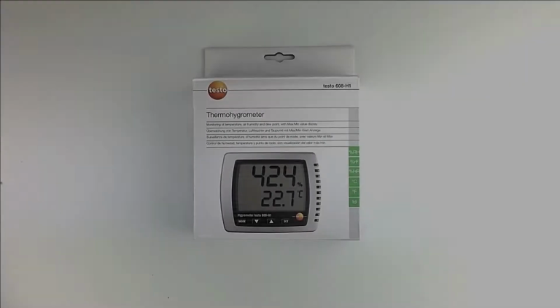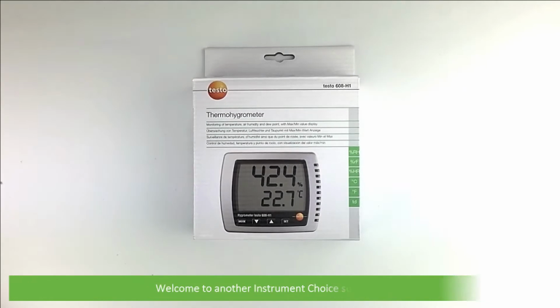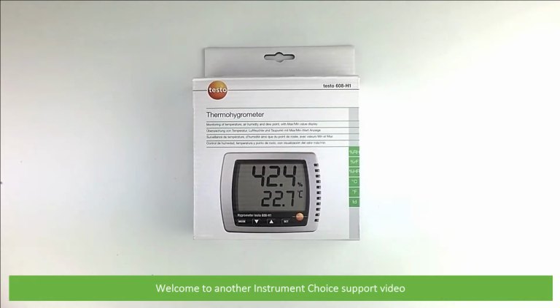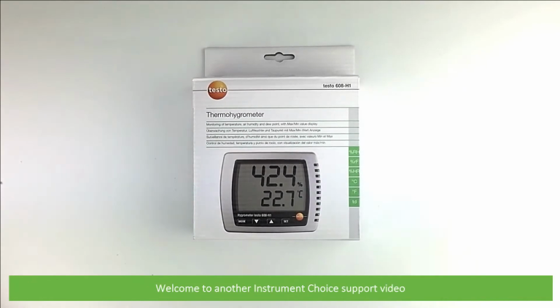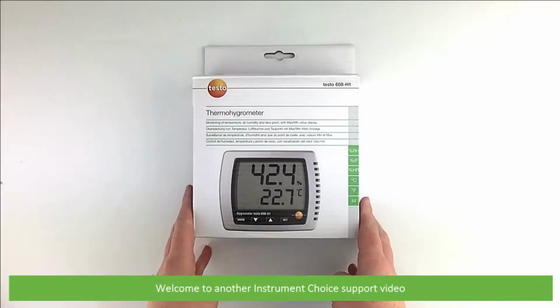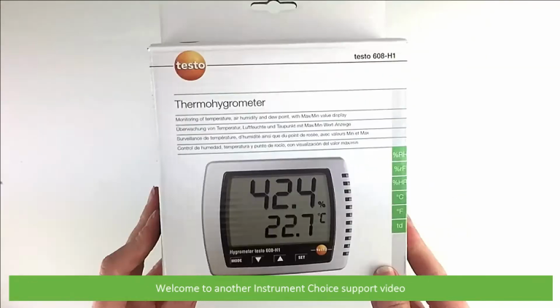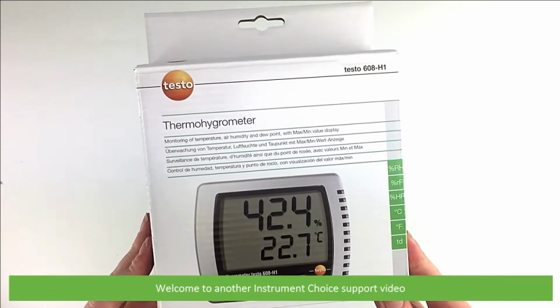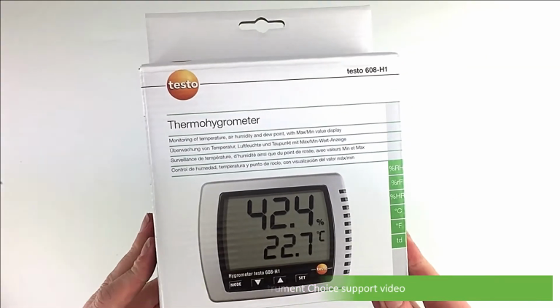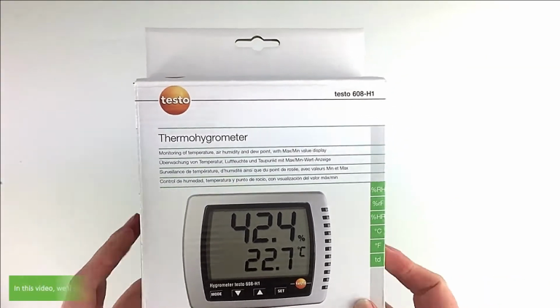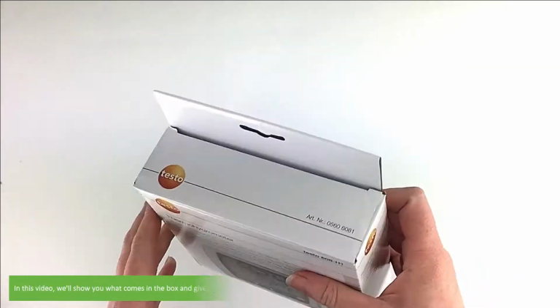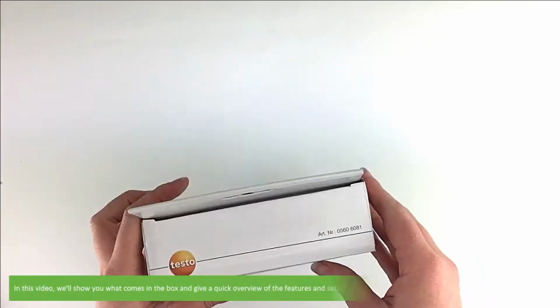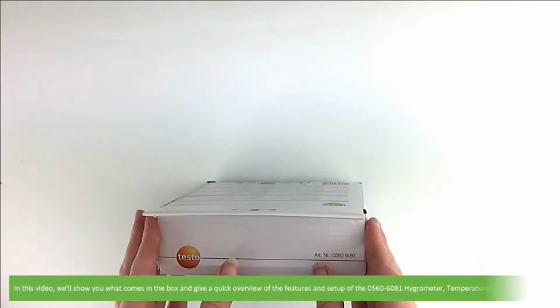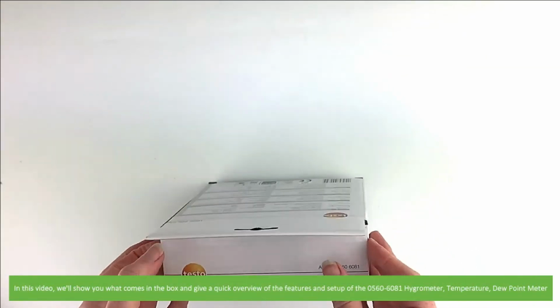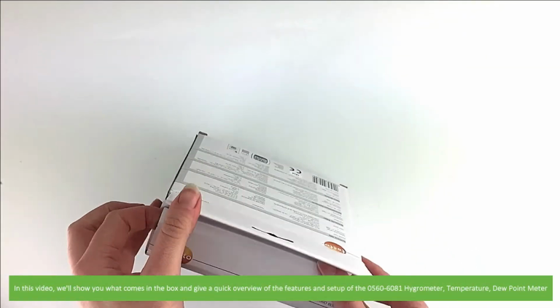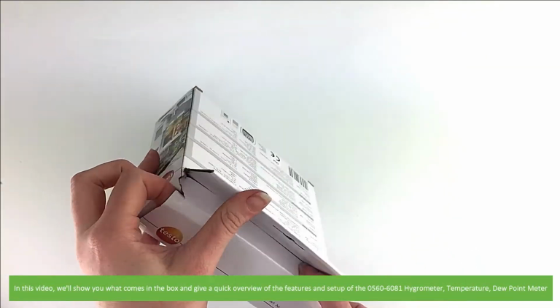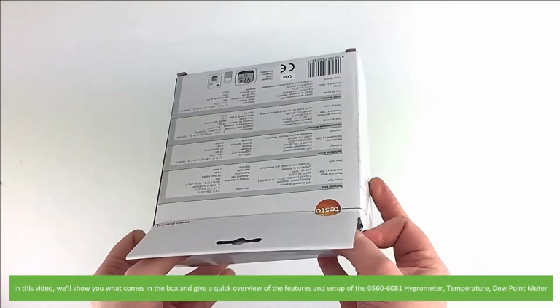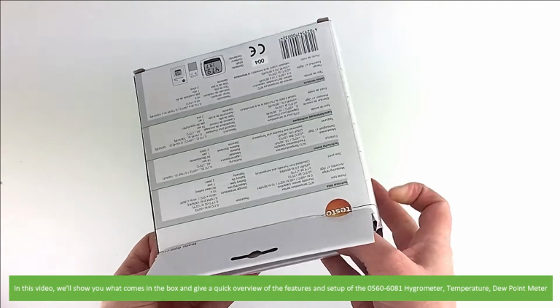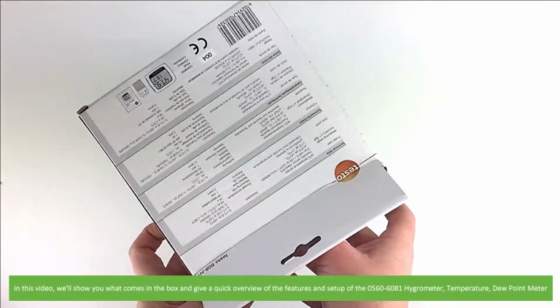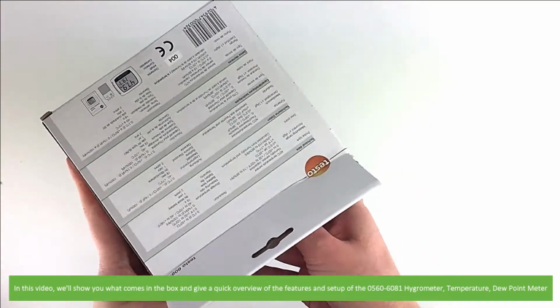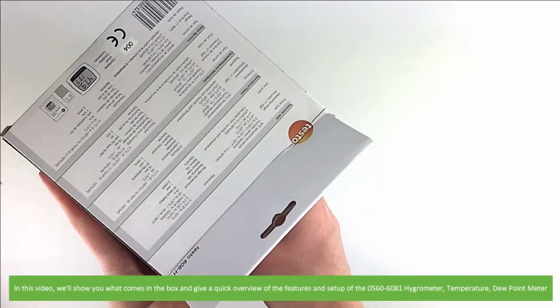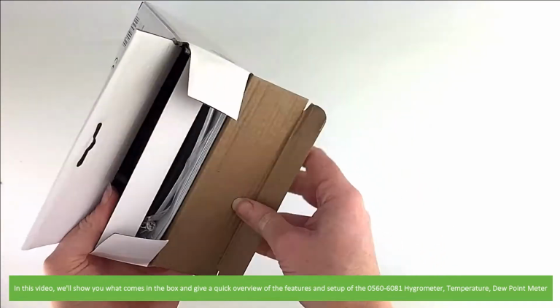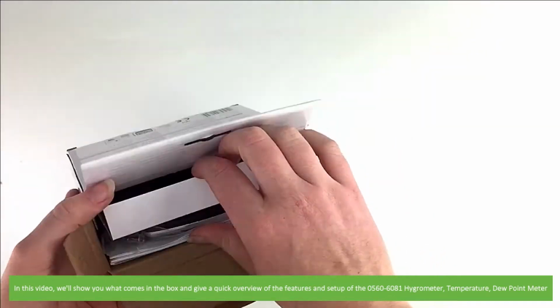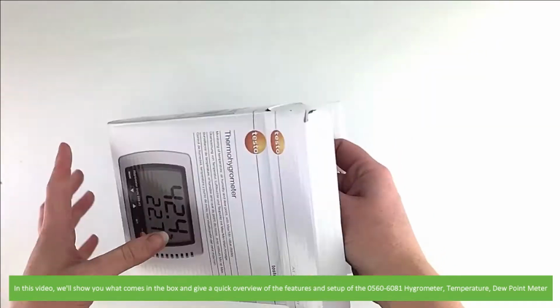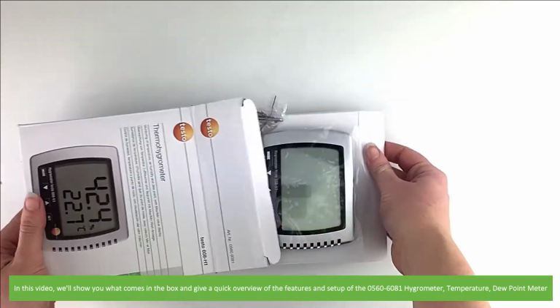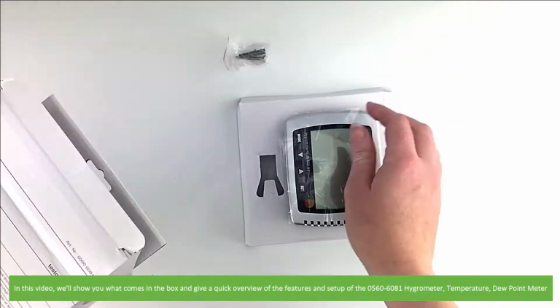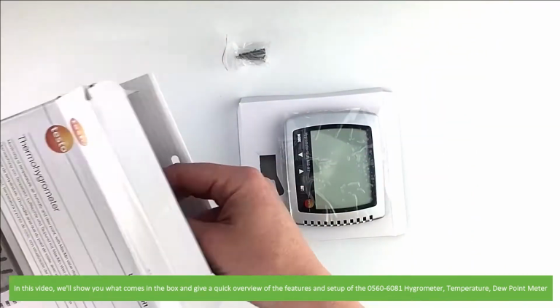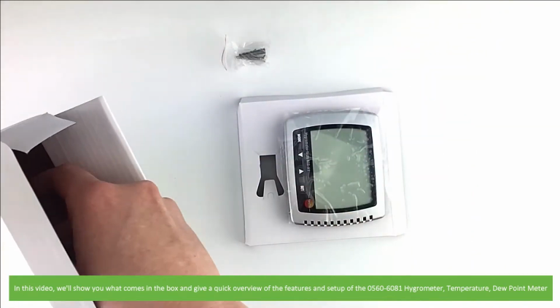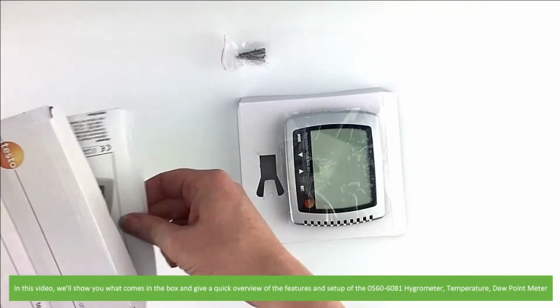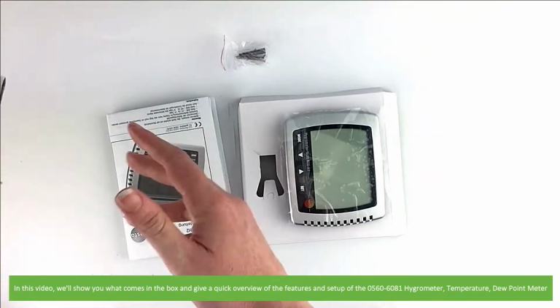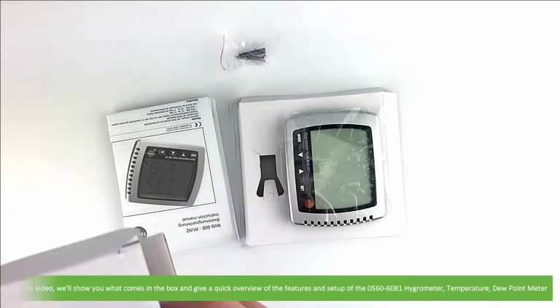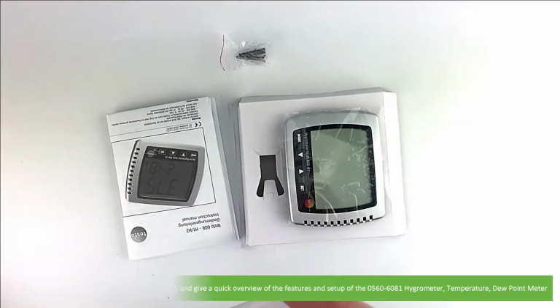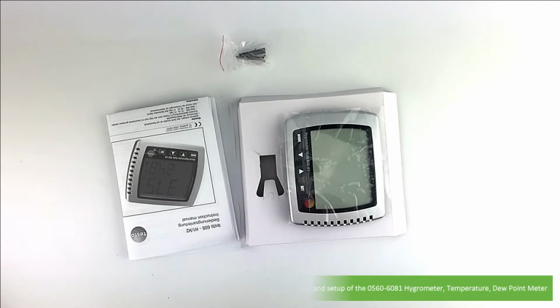Hi and welcome to another Instrument Choice support video. In this video we'll show you what comes in the box and give a quick overview of the features and setup of the 0560 6081 hygrometer, temperature and dew point meter.